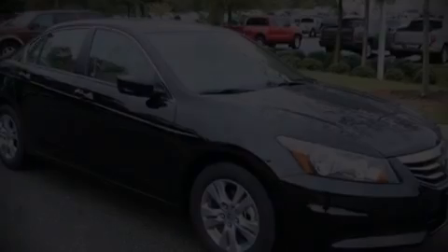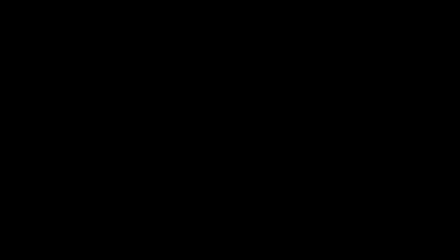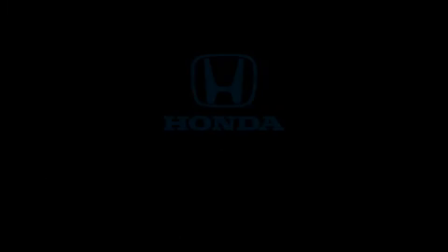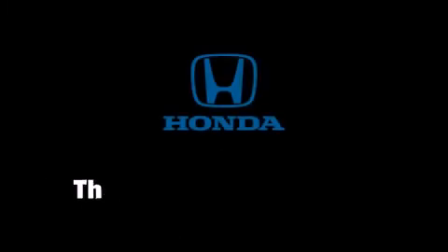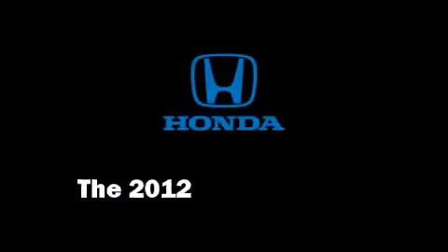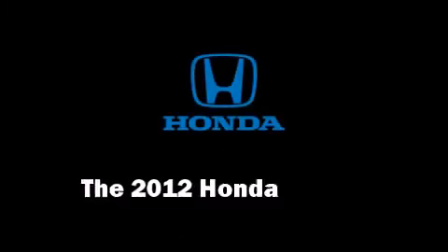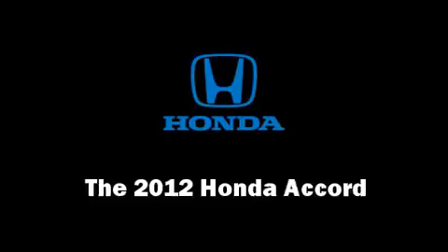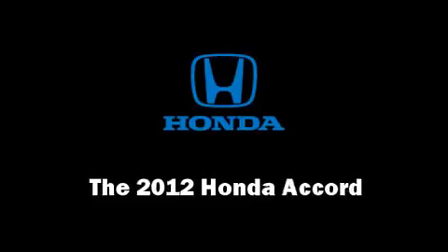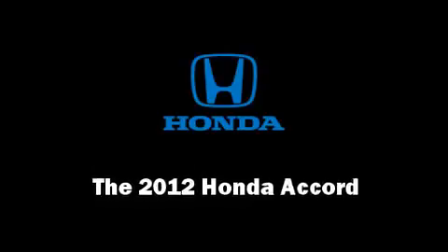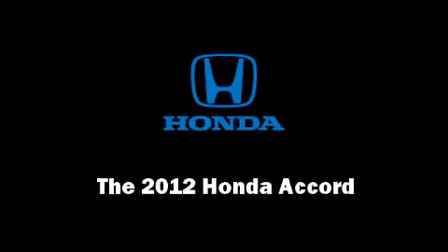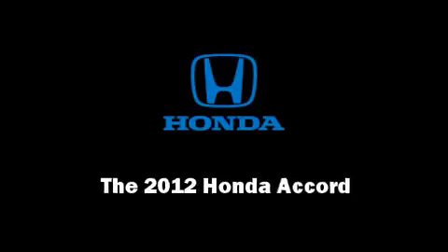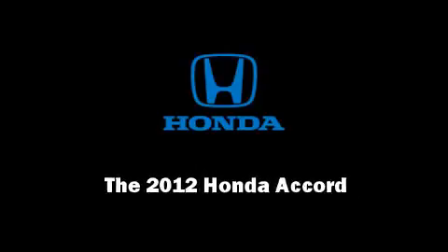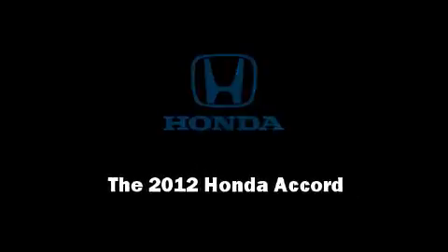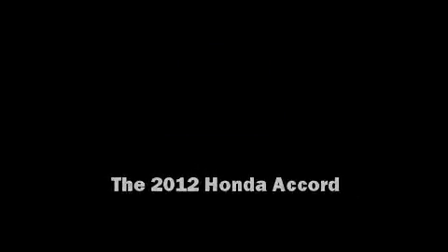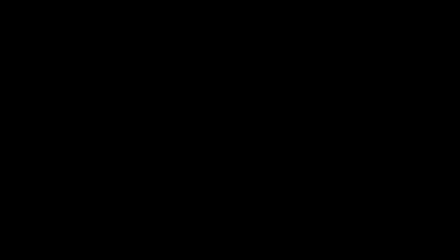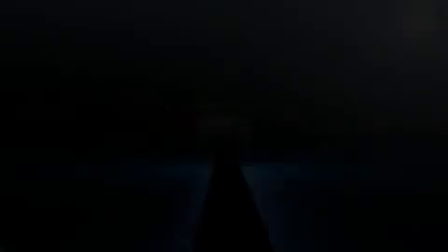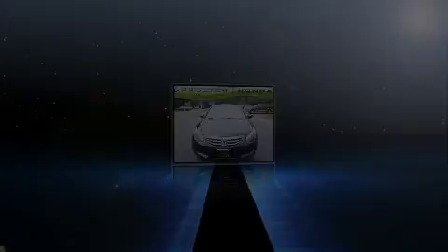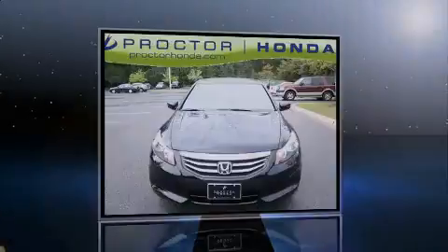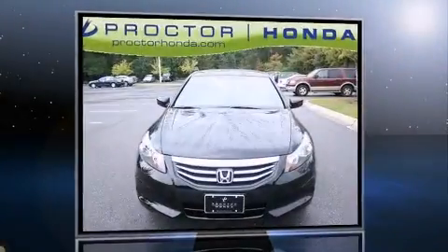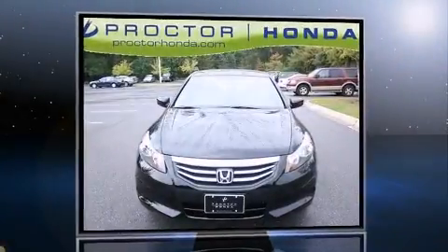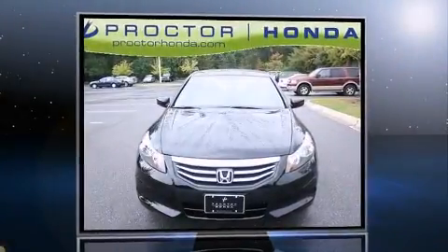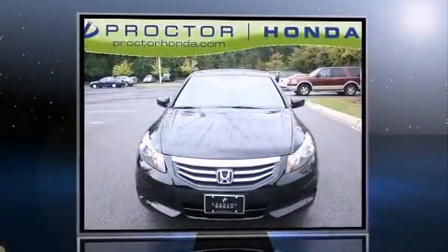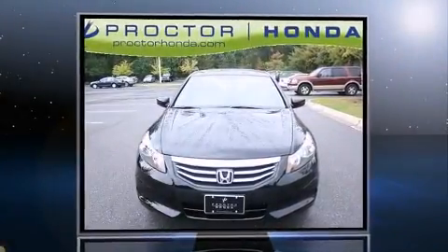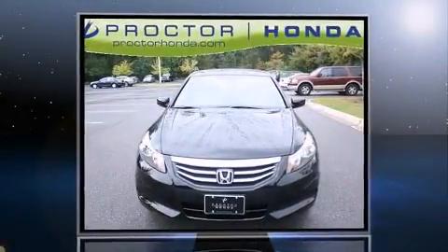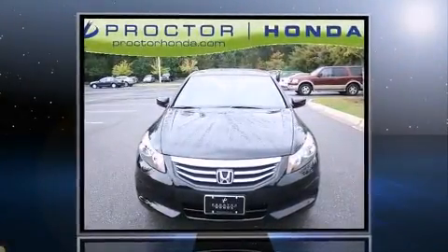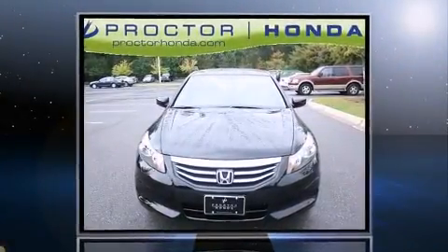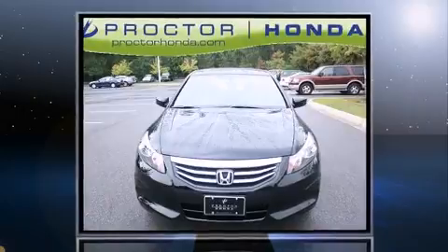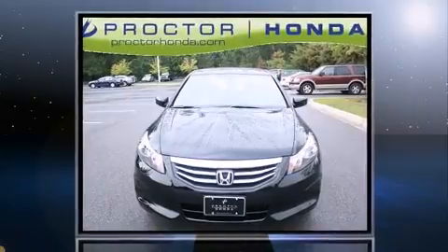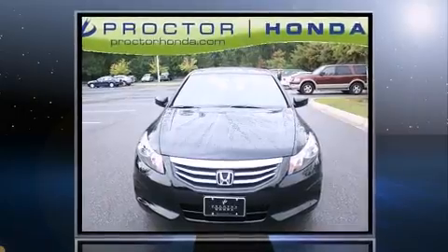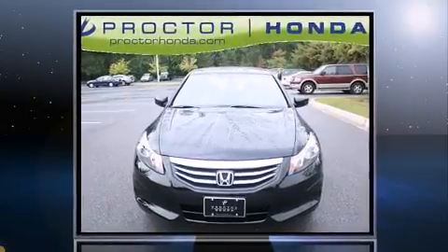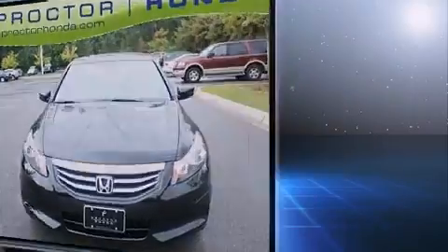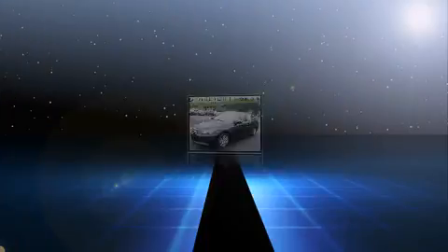The 2012 Honda Accord. This four-door, five-passenger sedan provides a satisfying ride for all passengers.